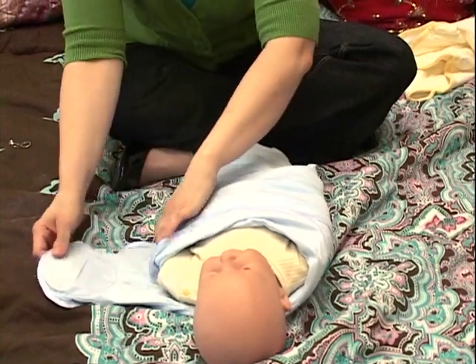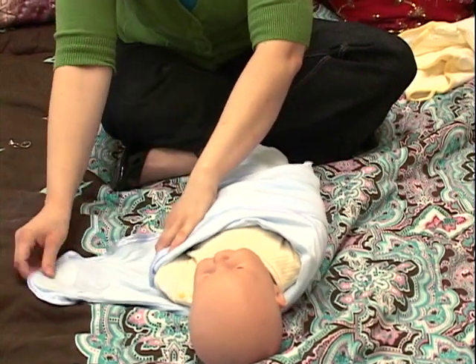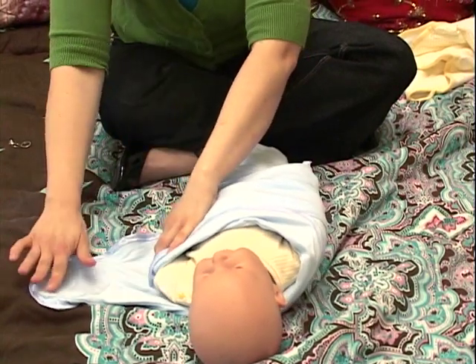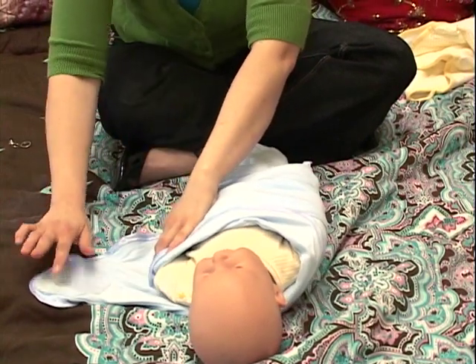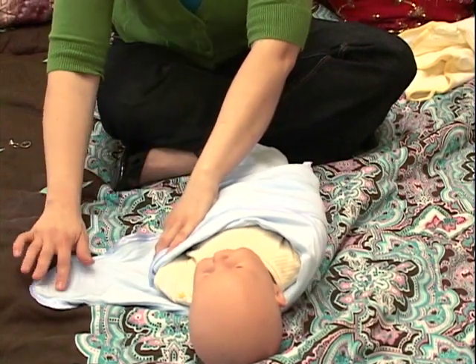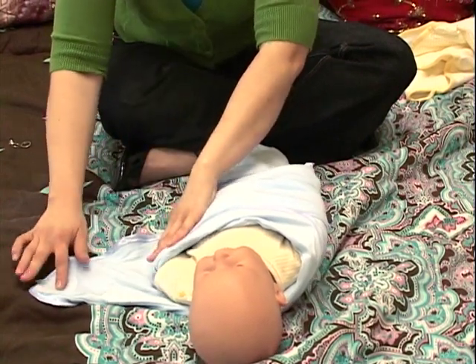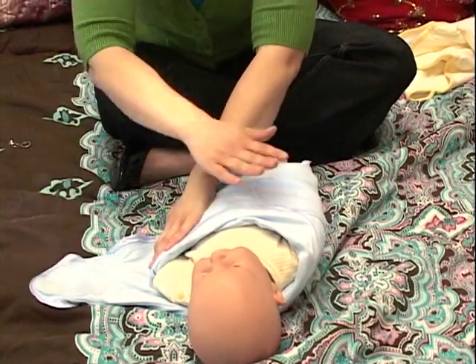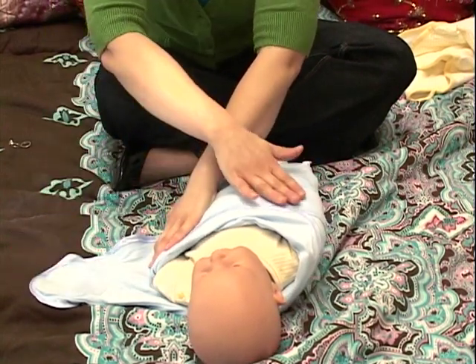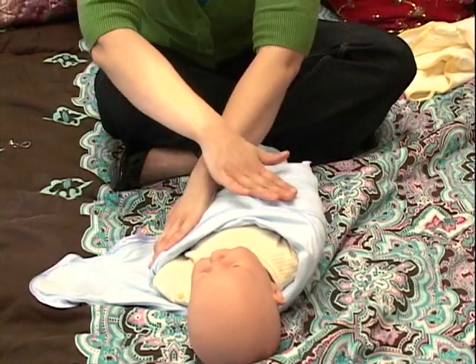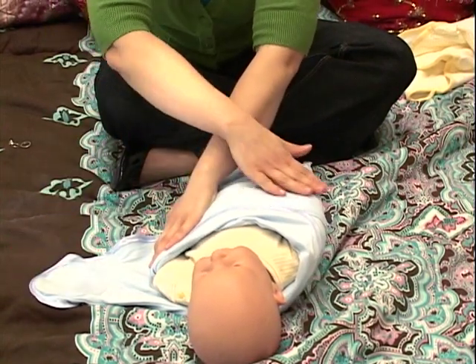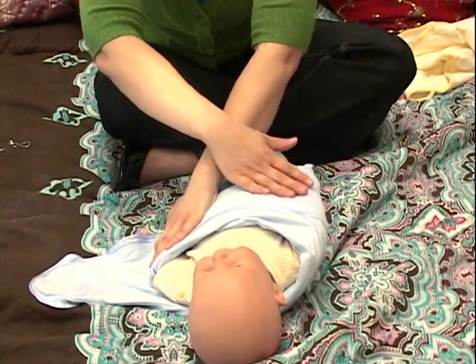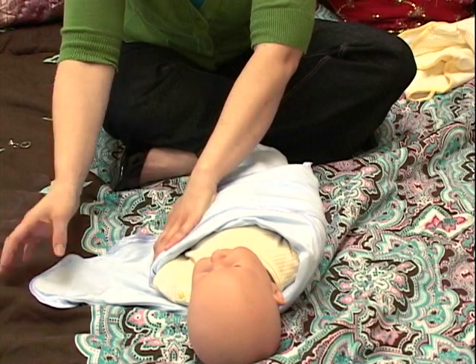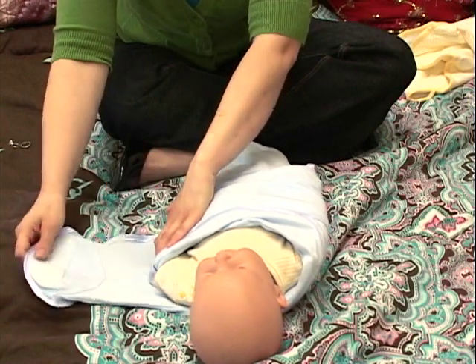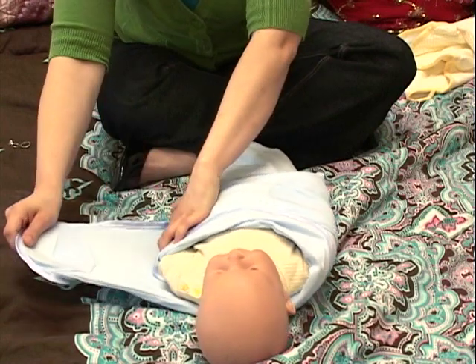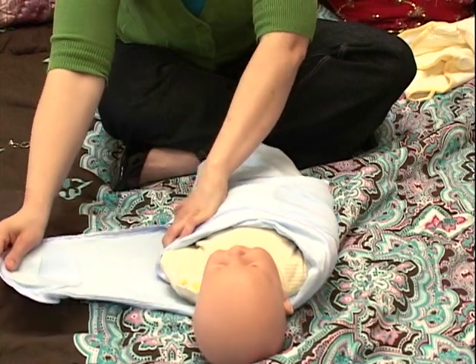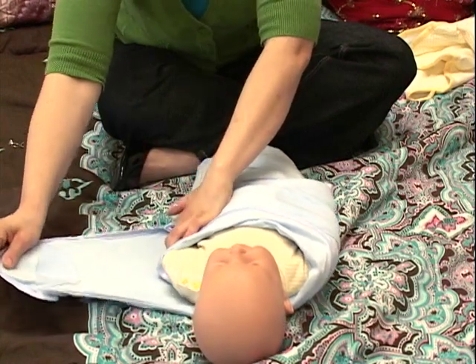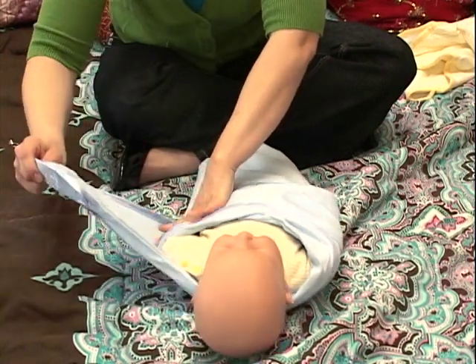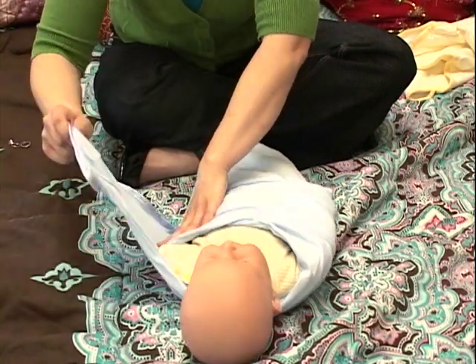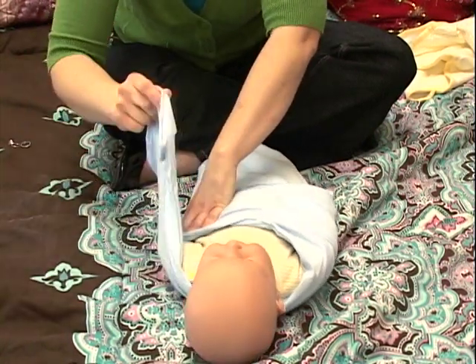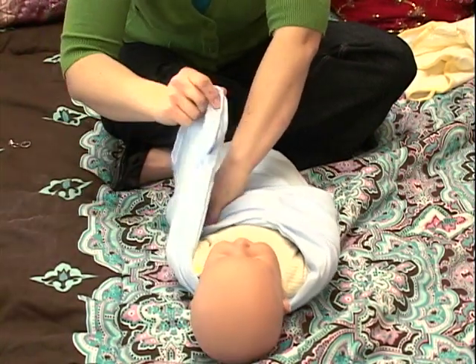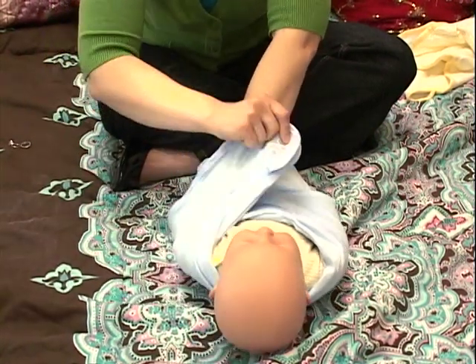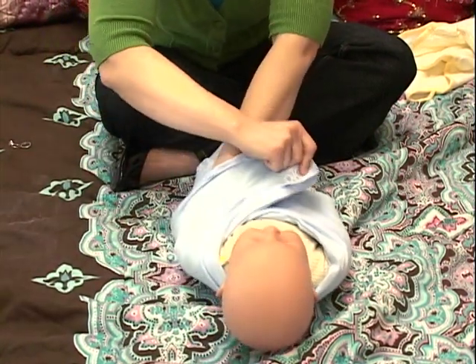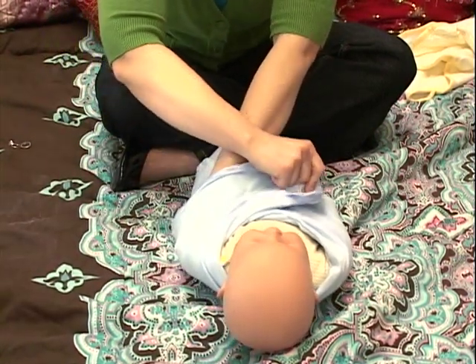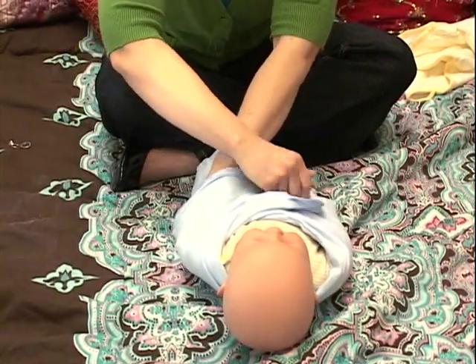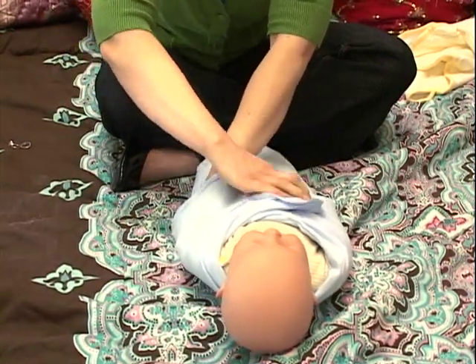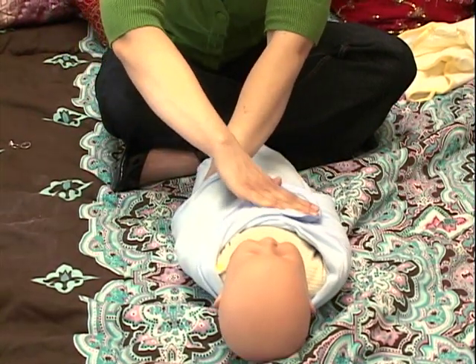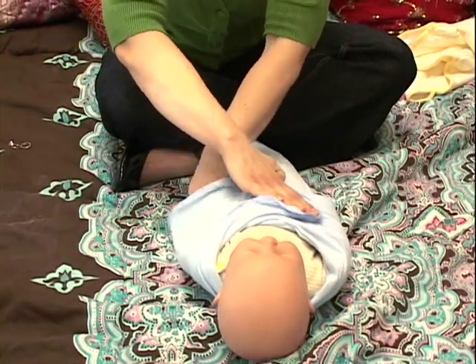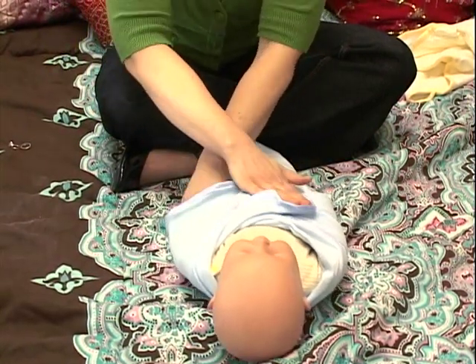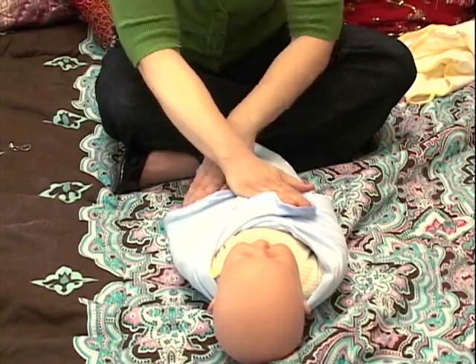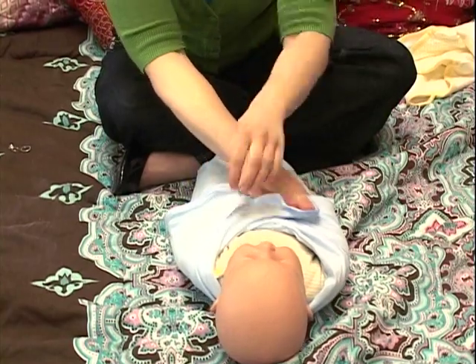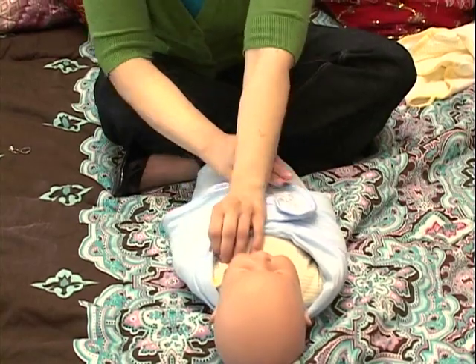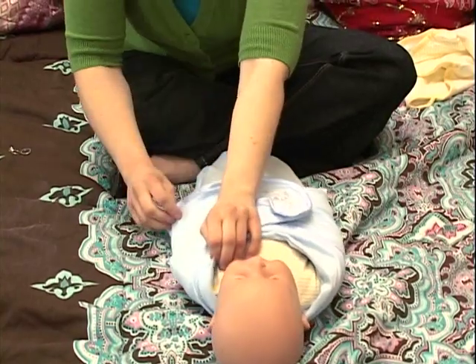This side has a little bit of Velcro and it attaches right over here. Take it and fold it right across and give it a little bit of a press just to get it attached.